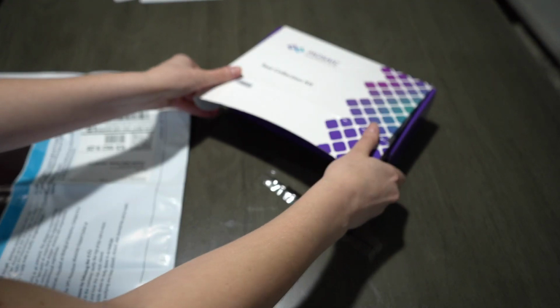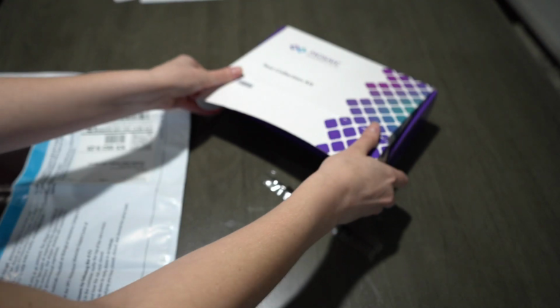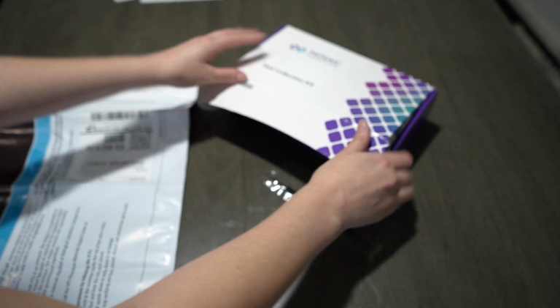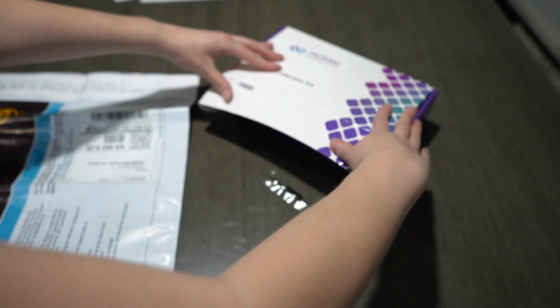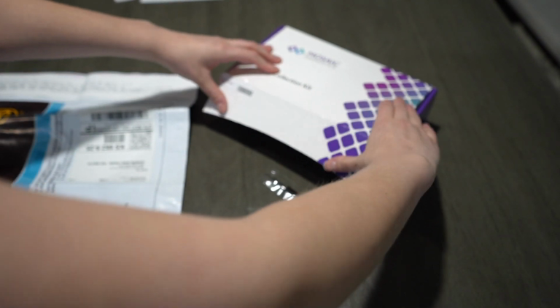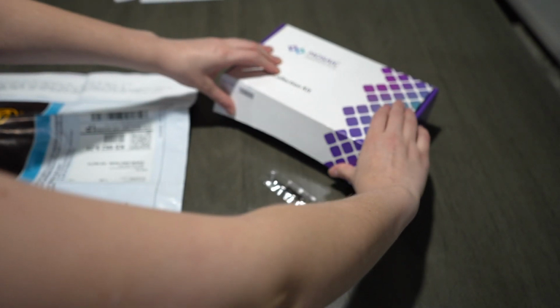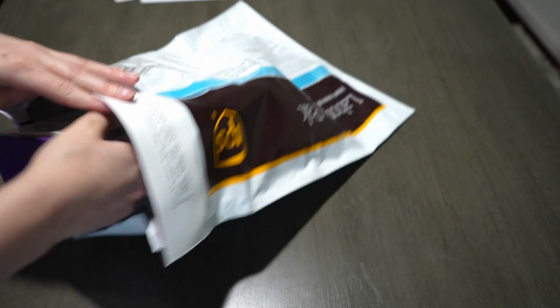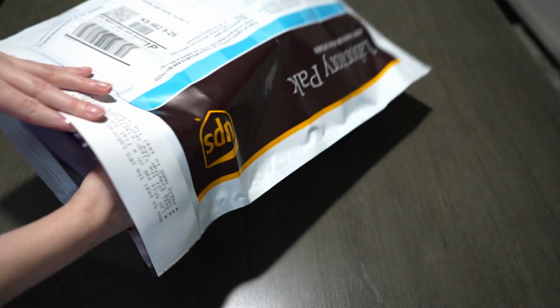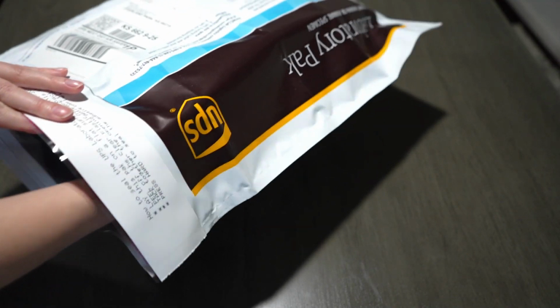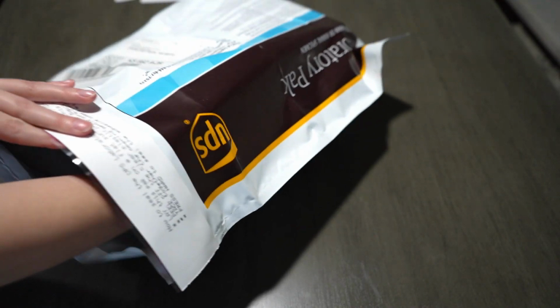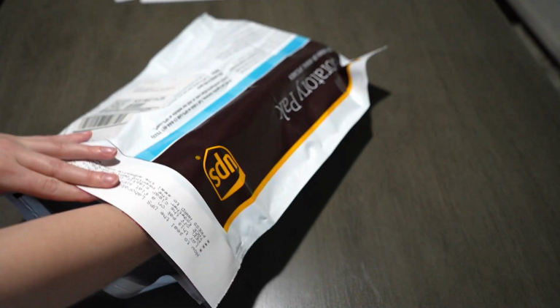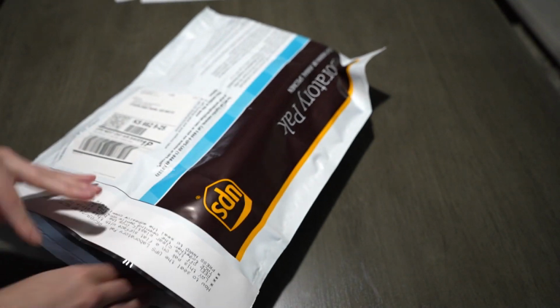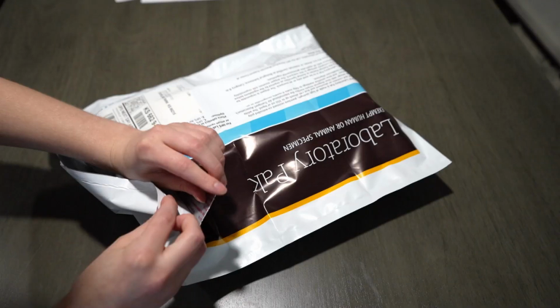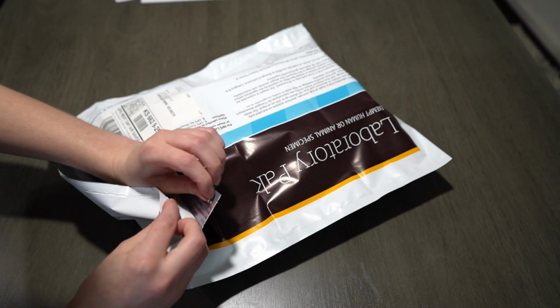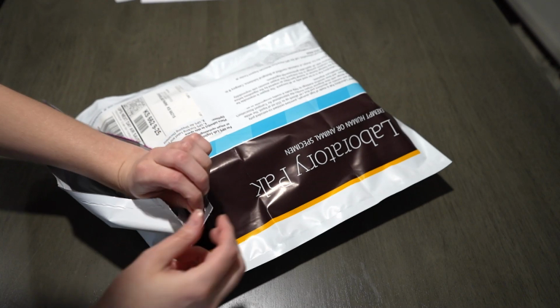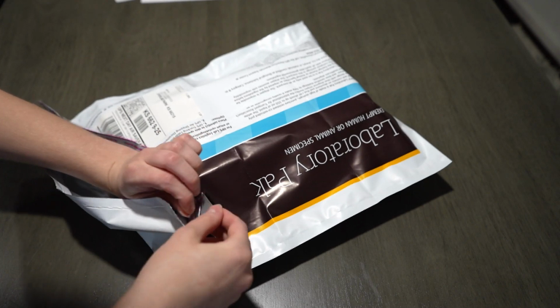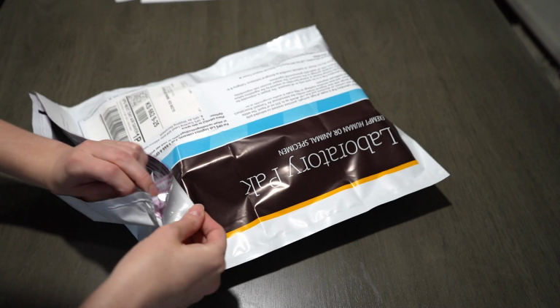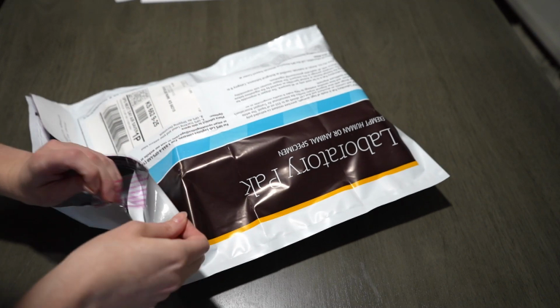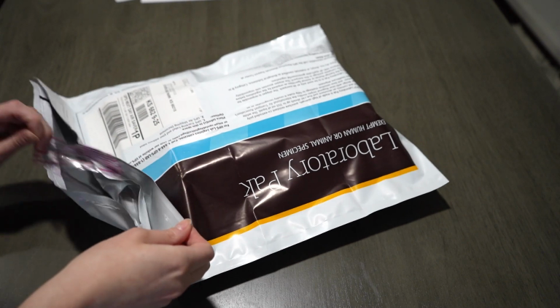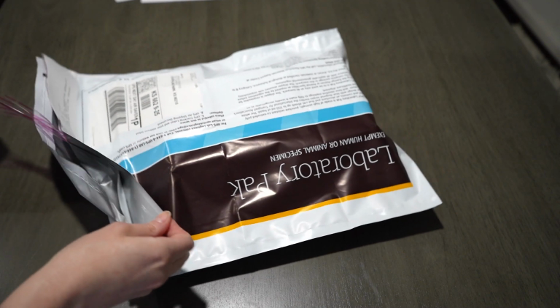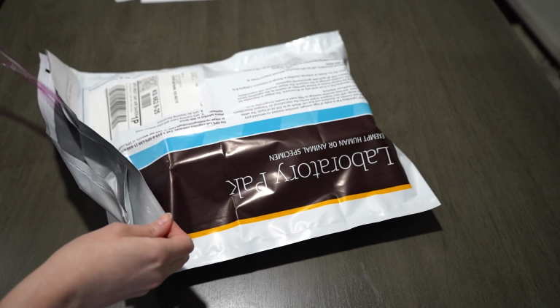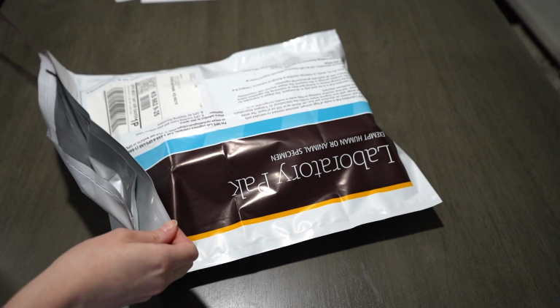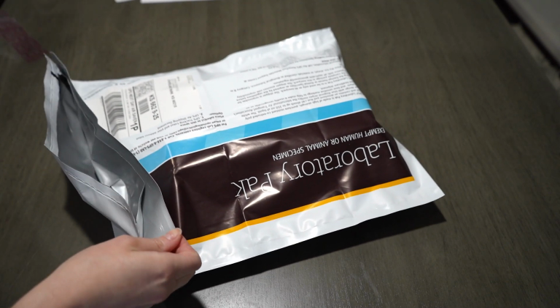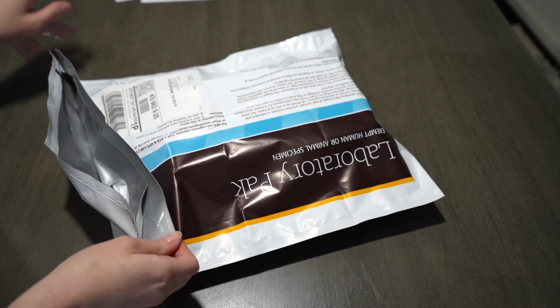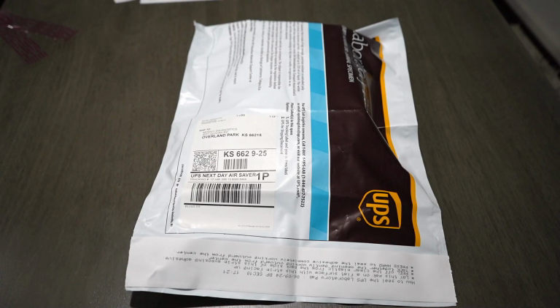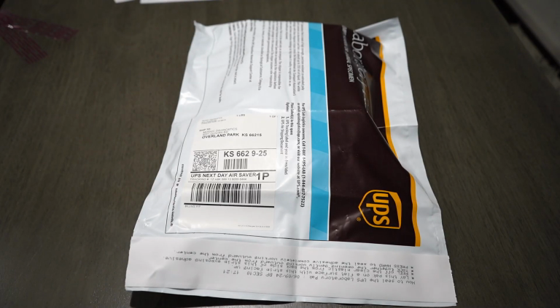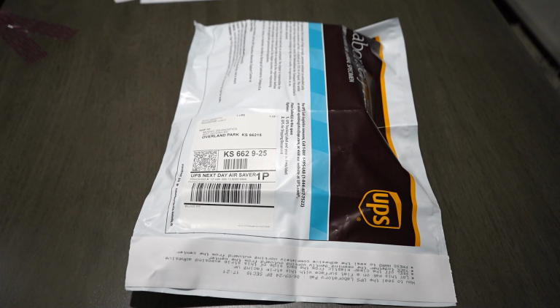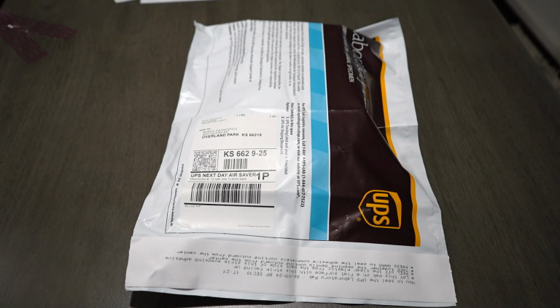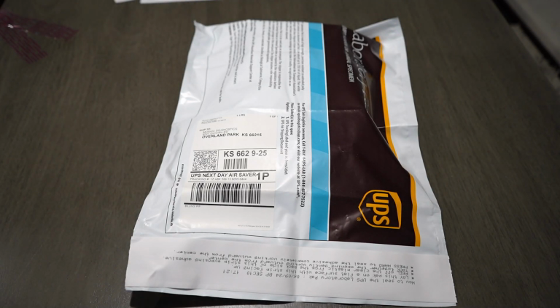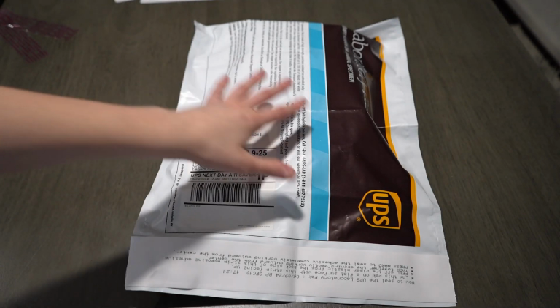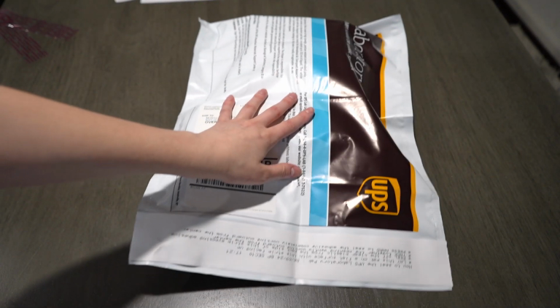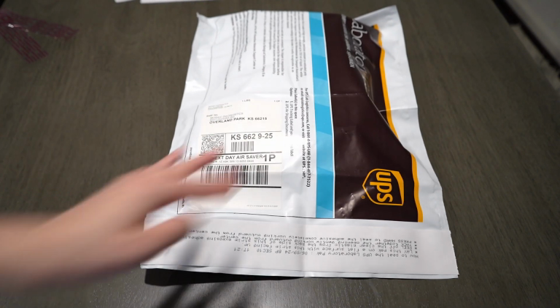Then you just put the box in the shipping envelope, which already has a shipping label. Ship it off with UPS and you are good to go — that's it, super quick and easy.